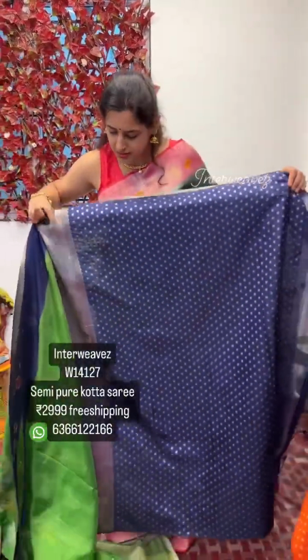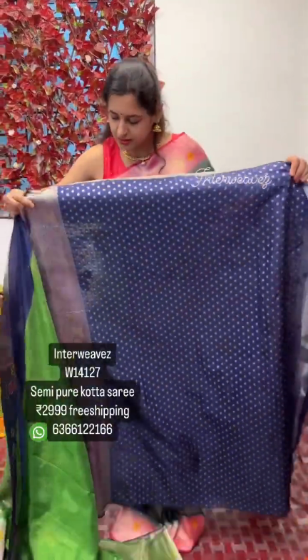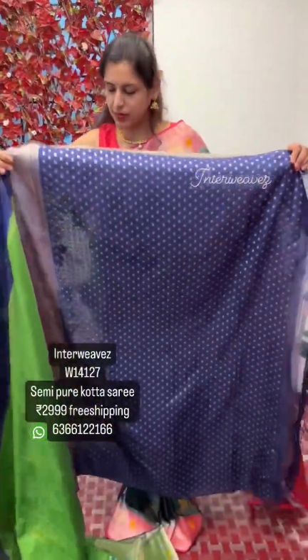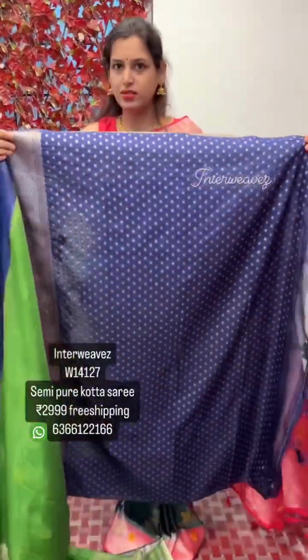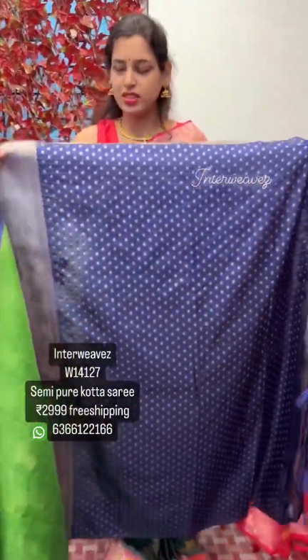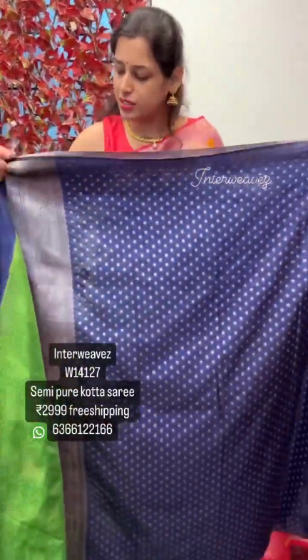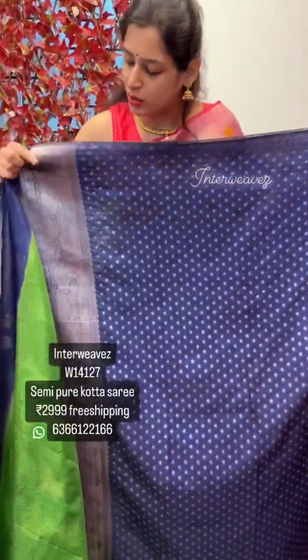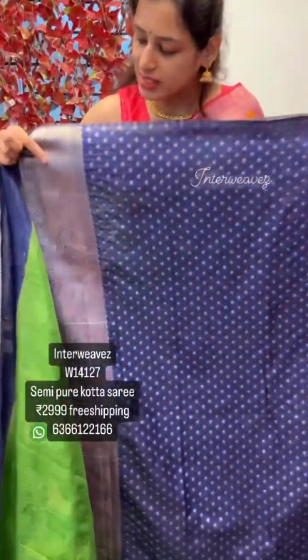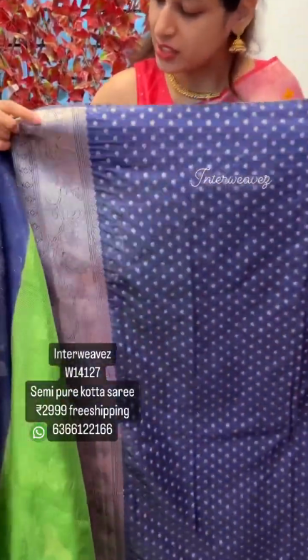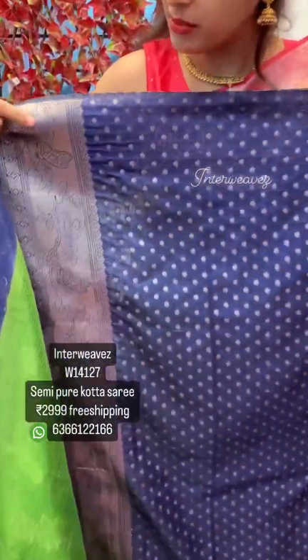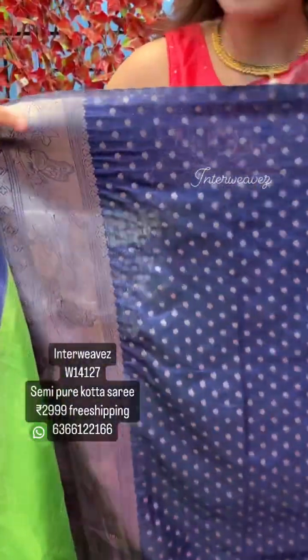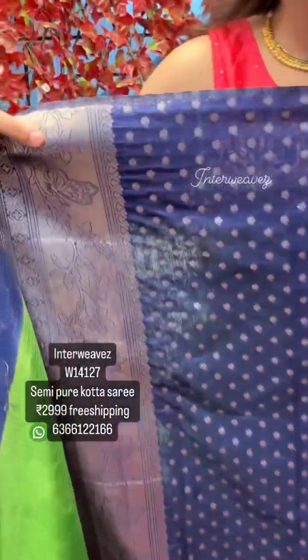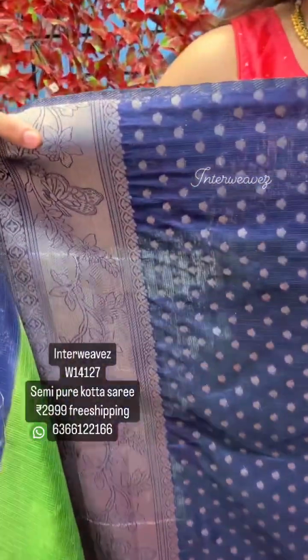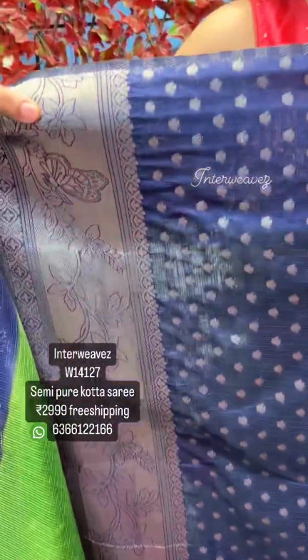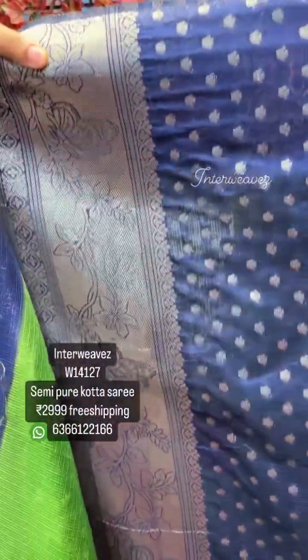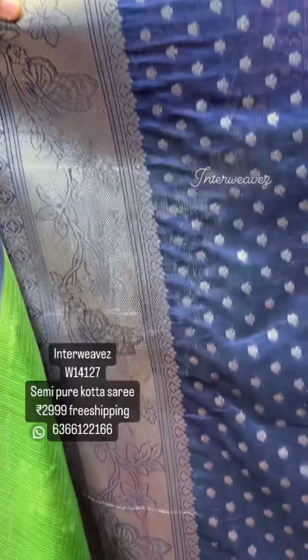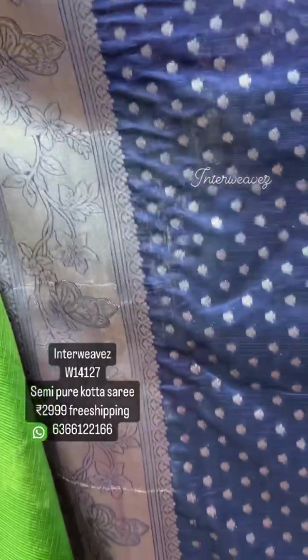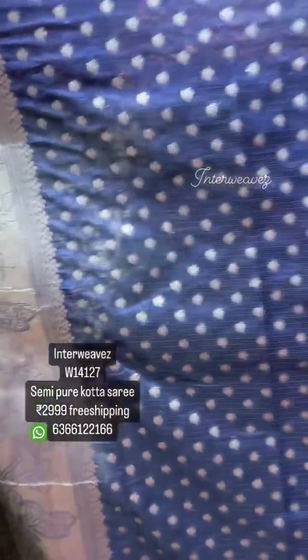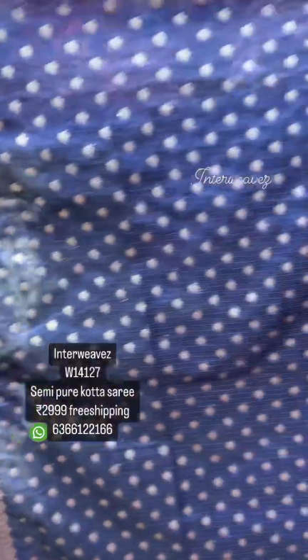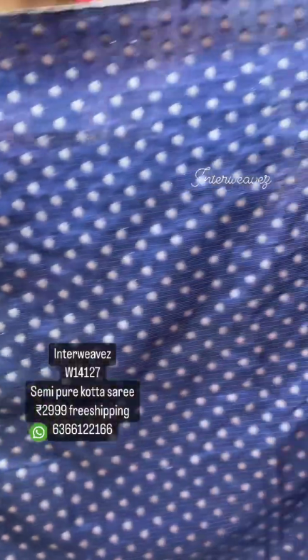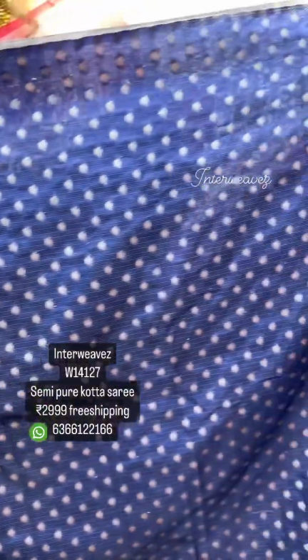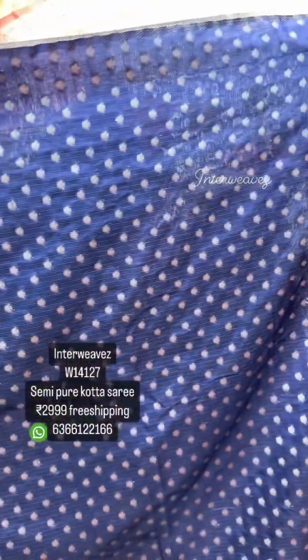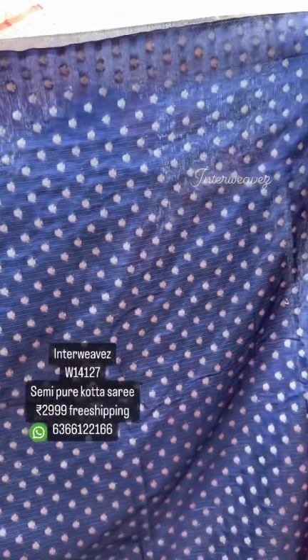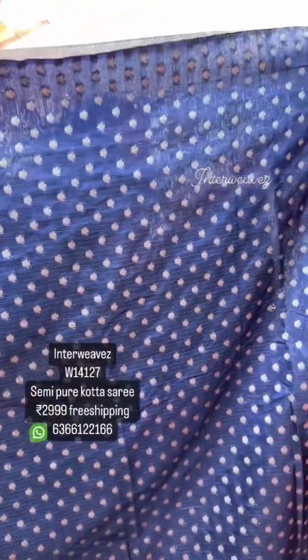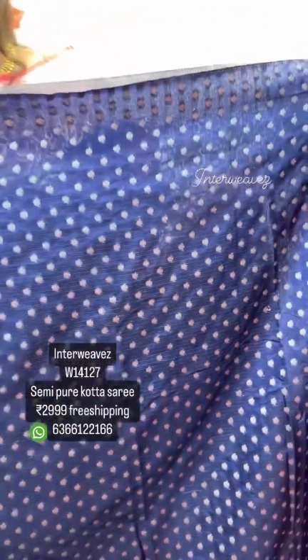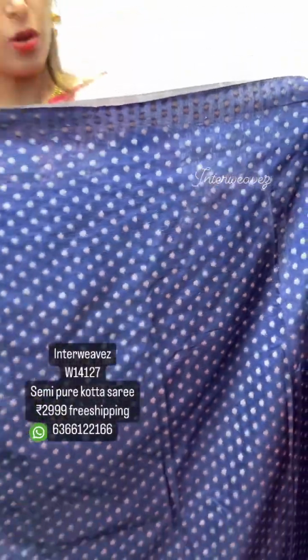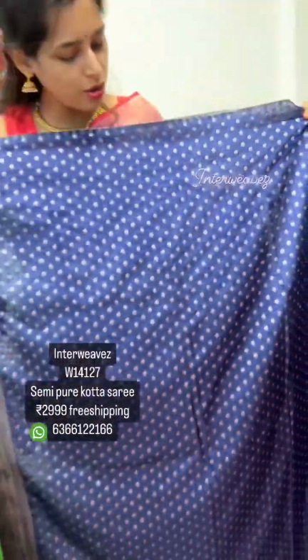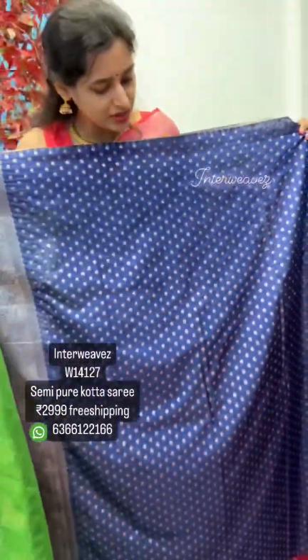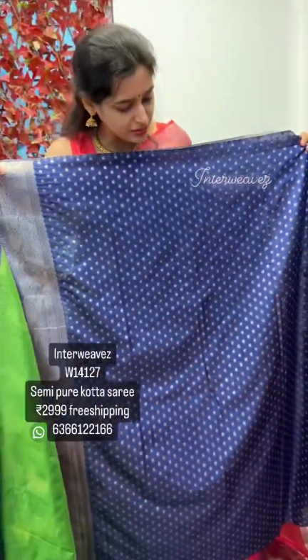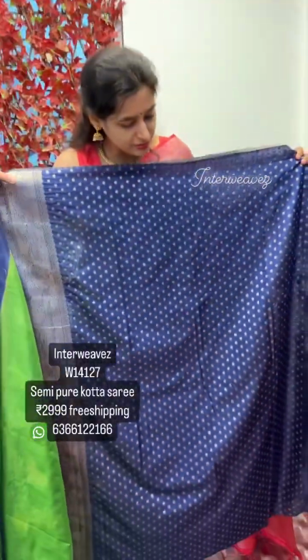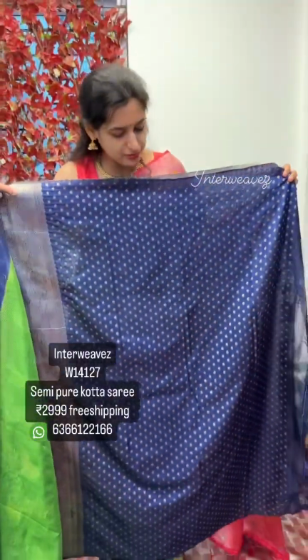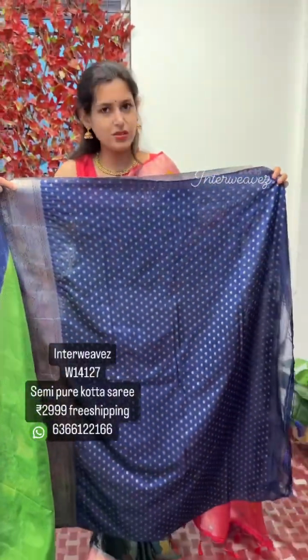The blouse has a jari border with jari weaving booties all over the blouse.